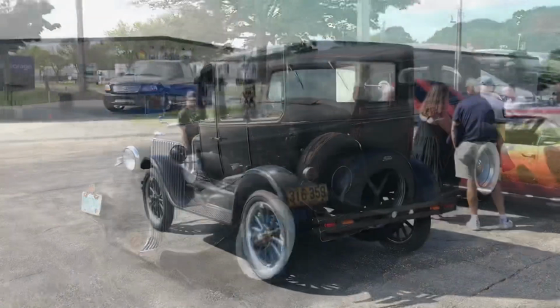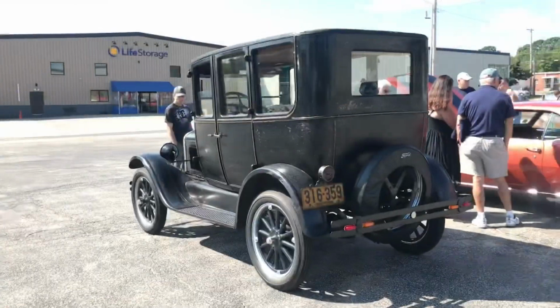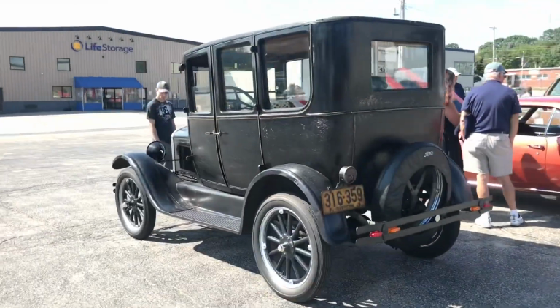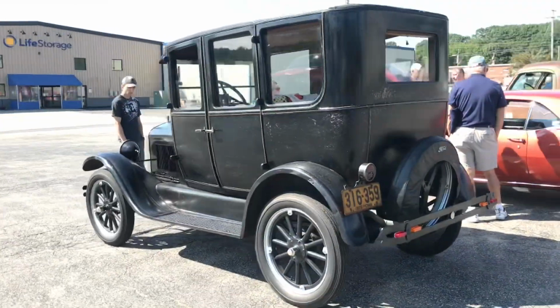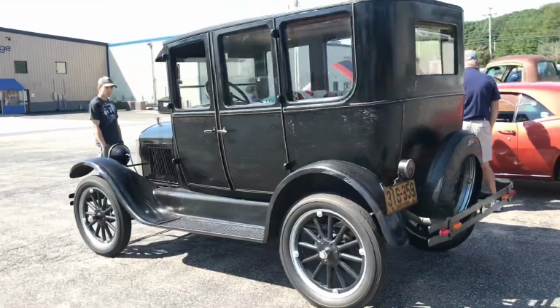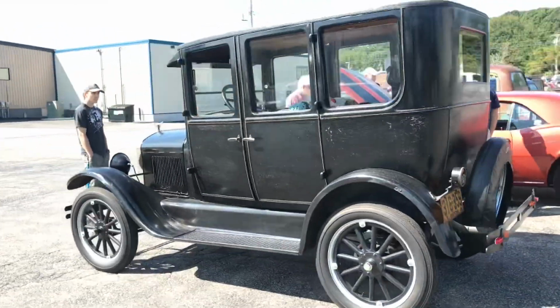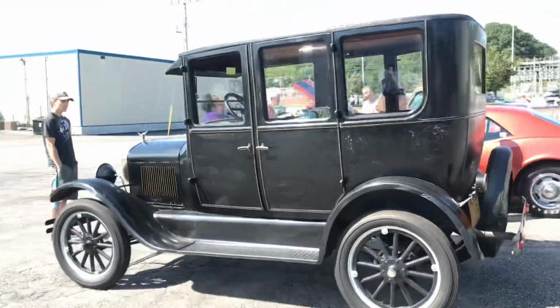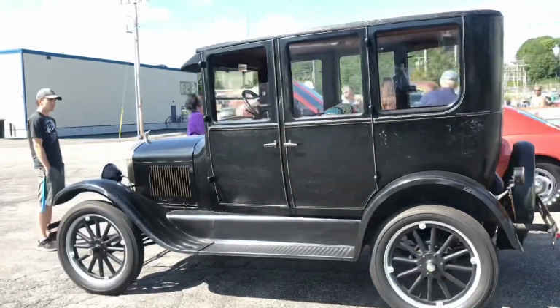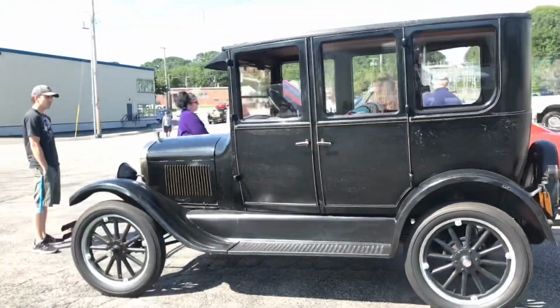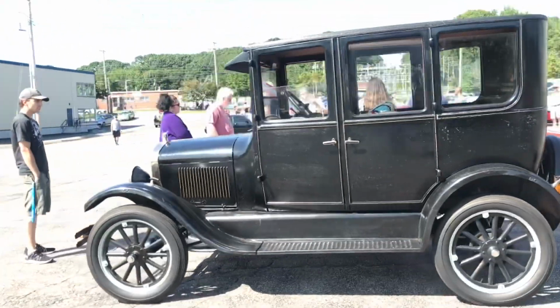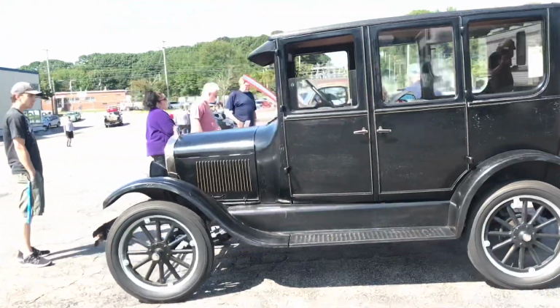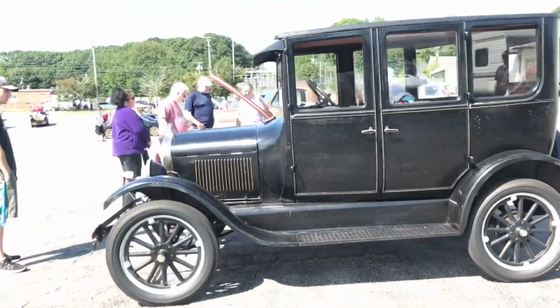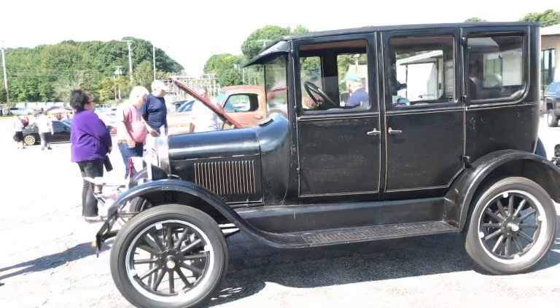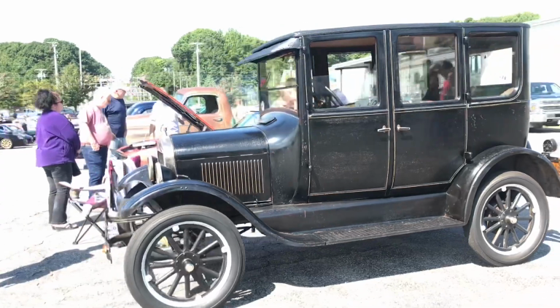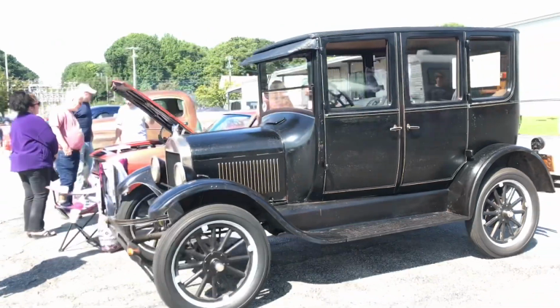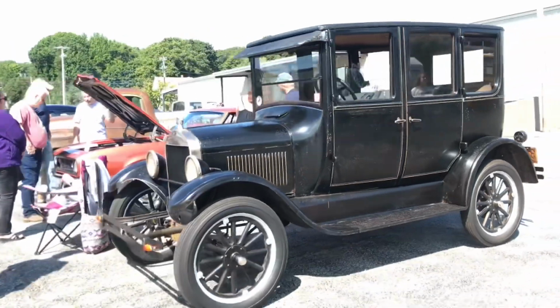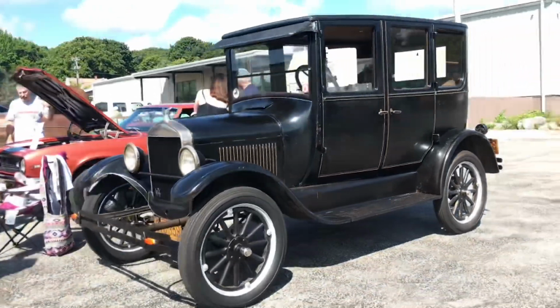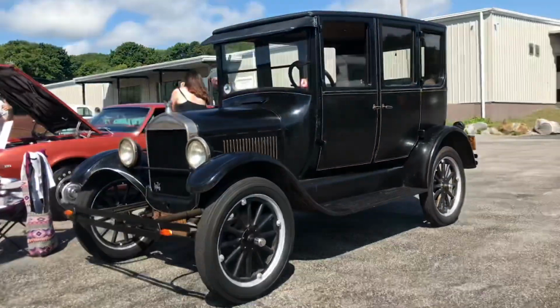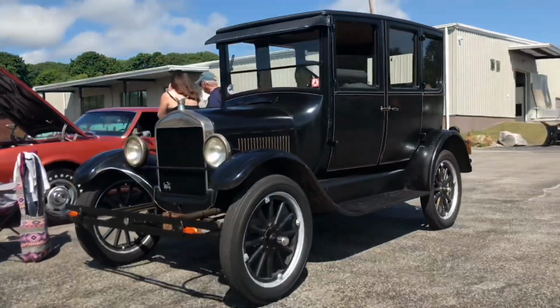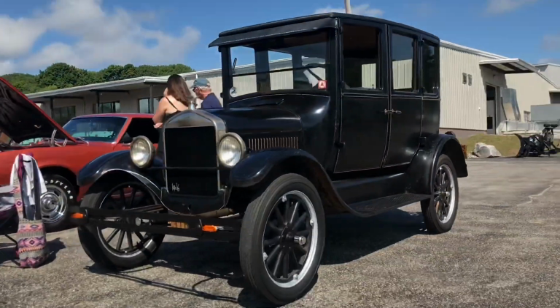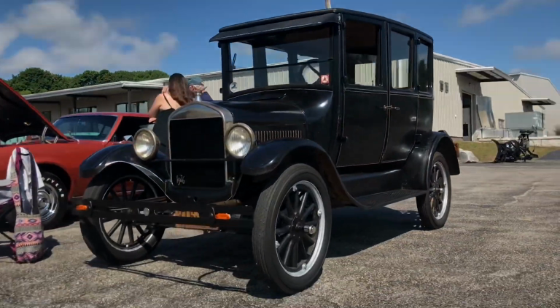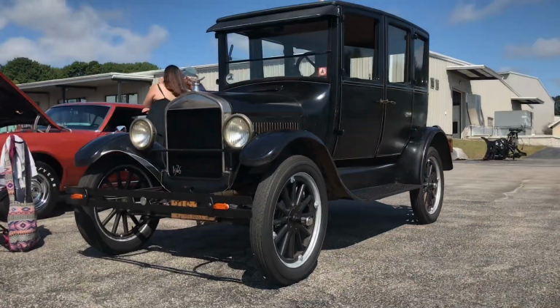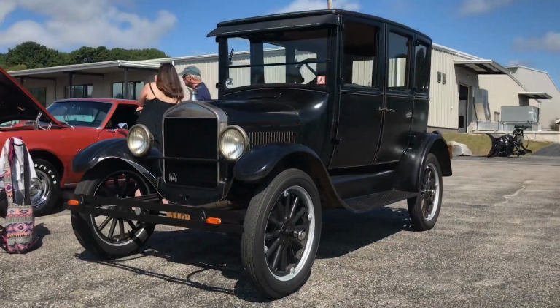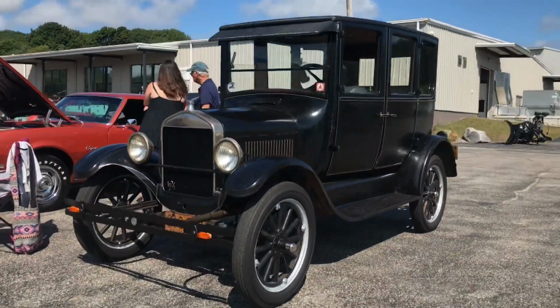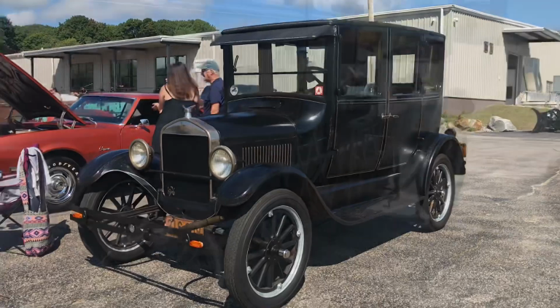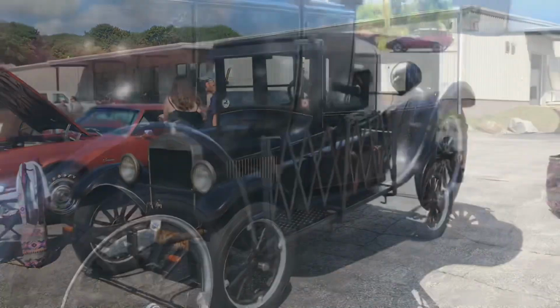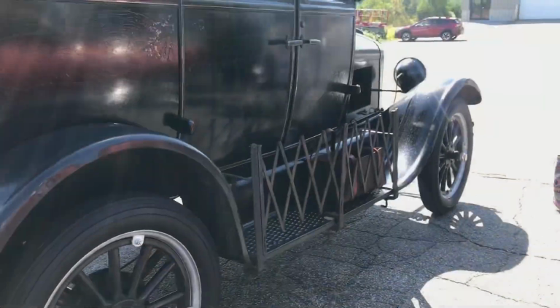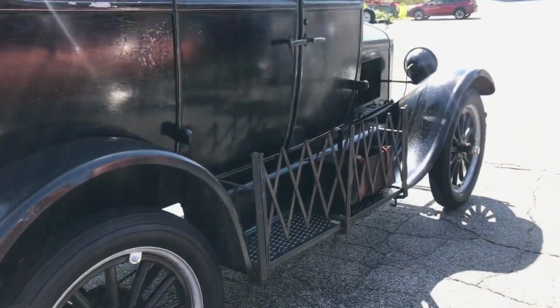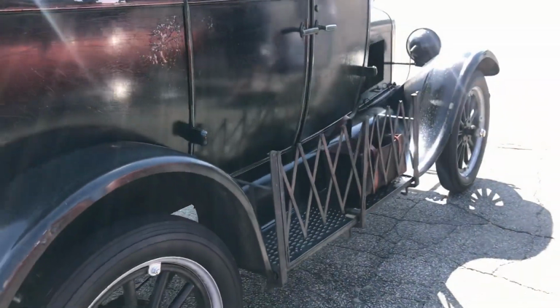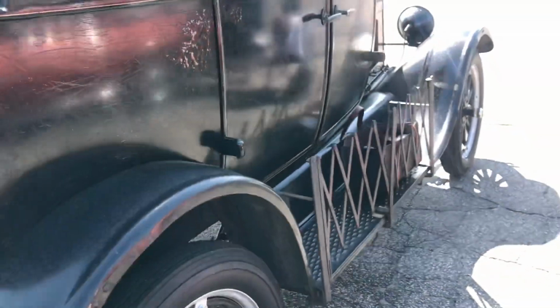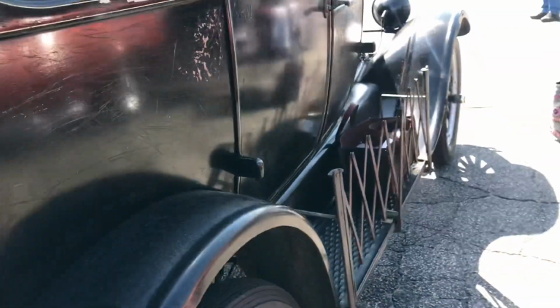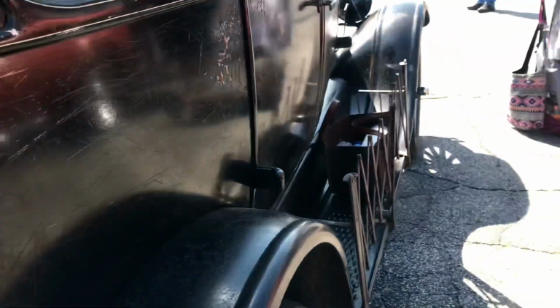Sitting over here we have a 1926 Ford Model T - it is a four-door doctor cab. This is a really cool car to see here. Another cool little piece is this gate used for storage on the running board.